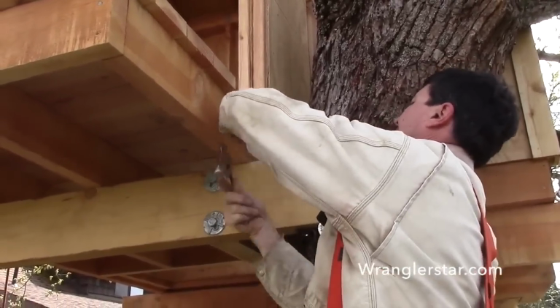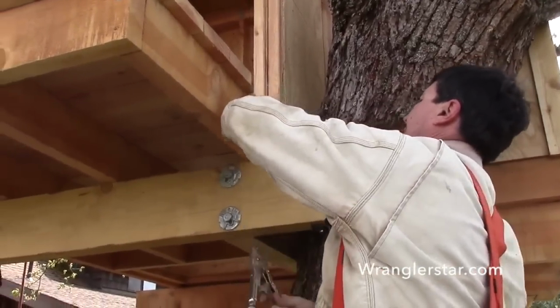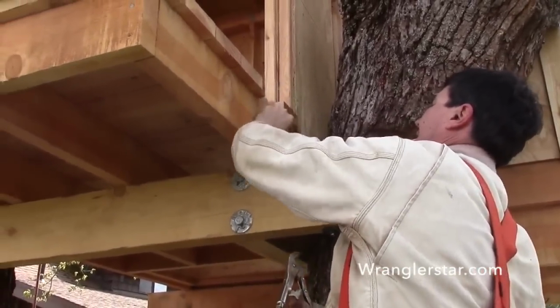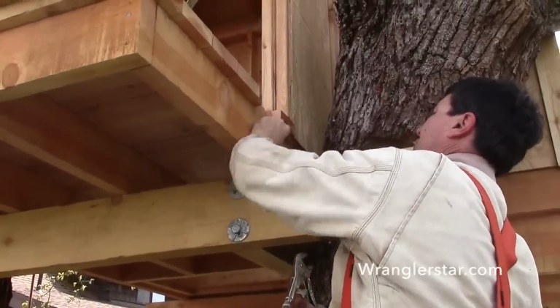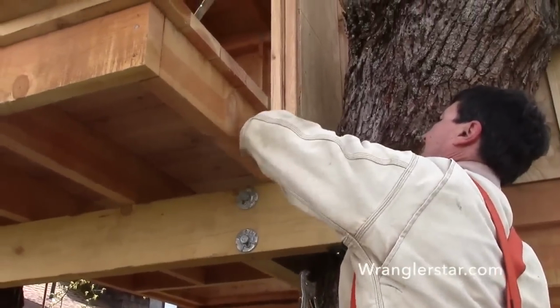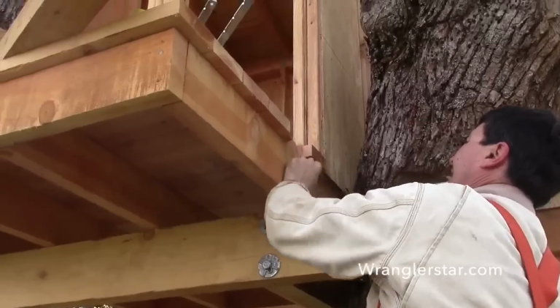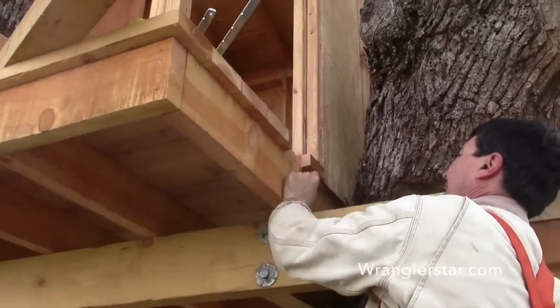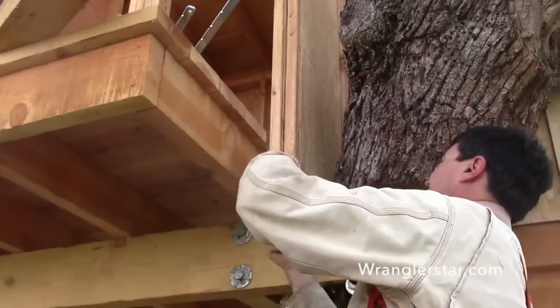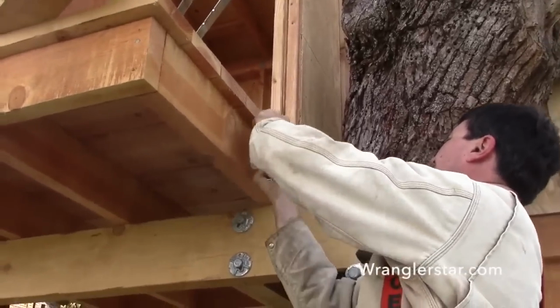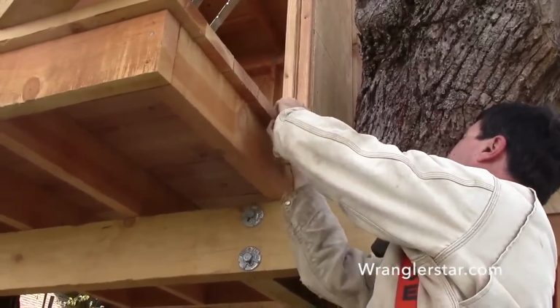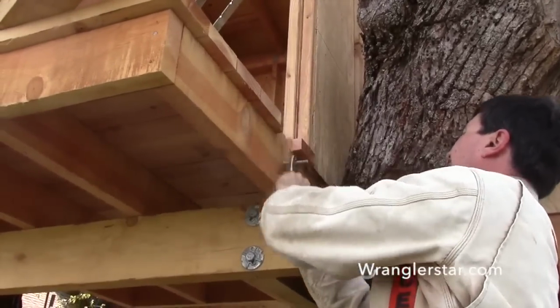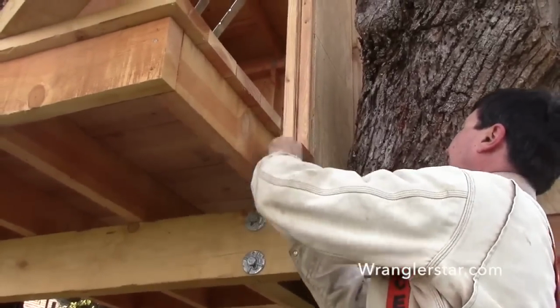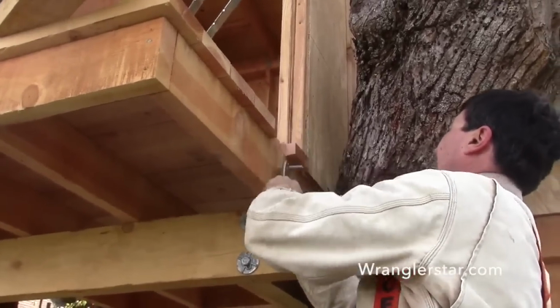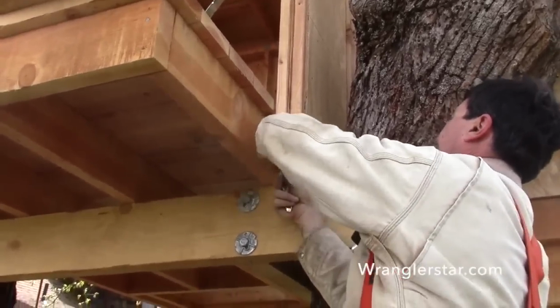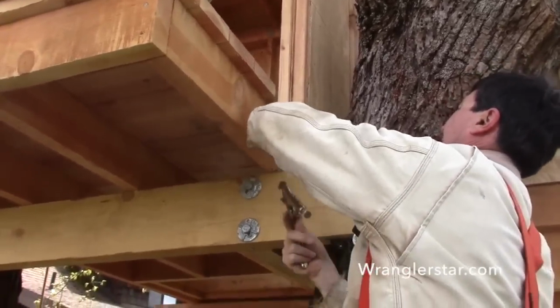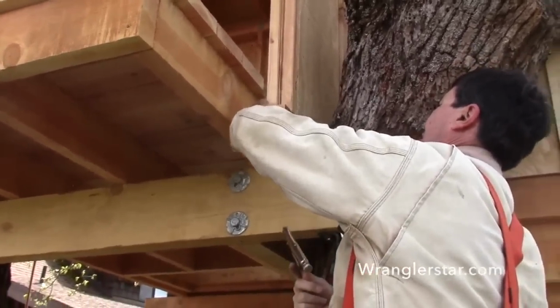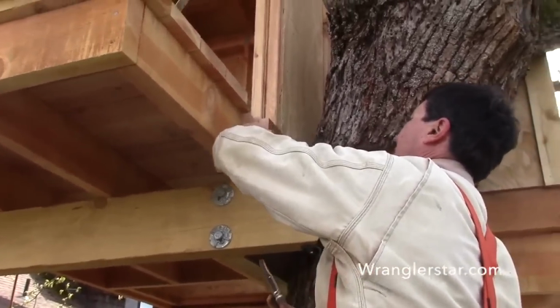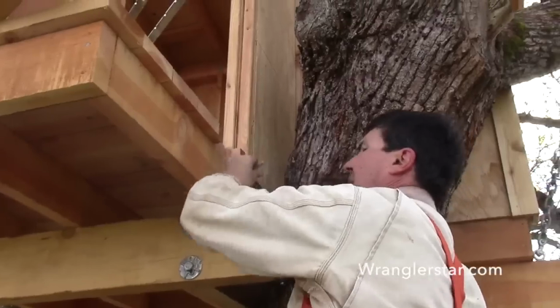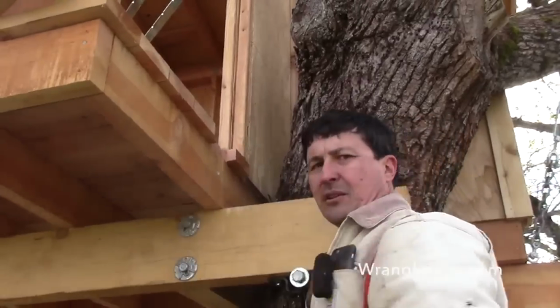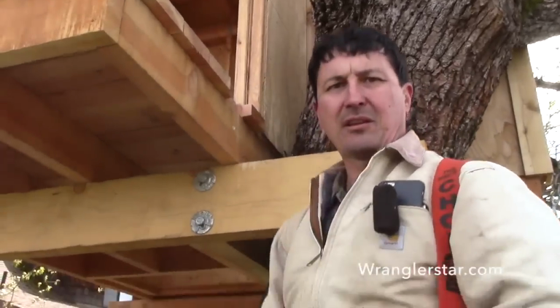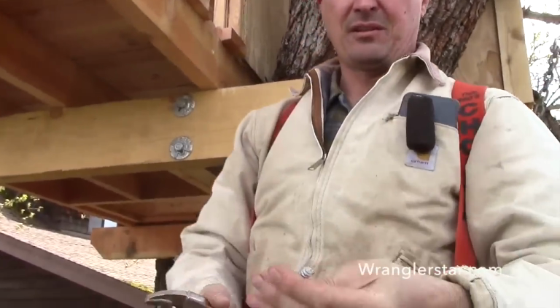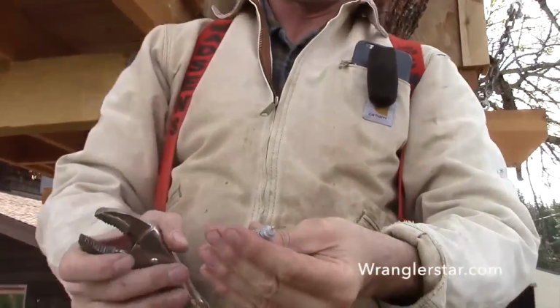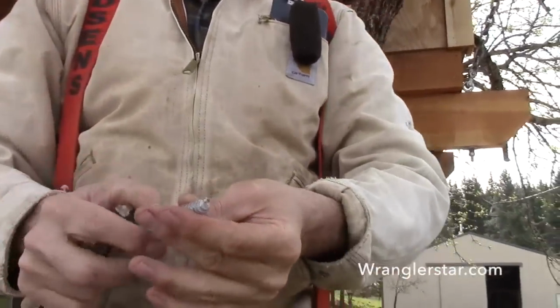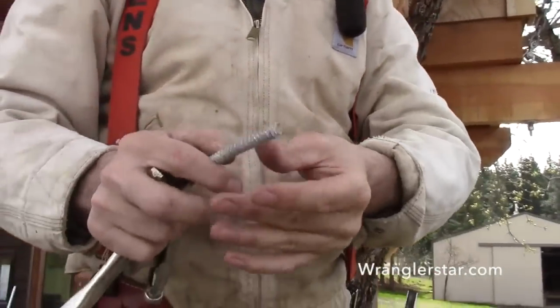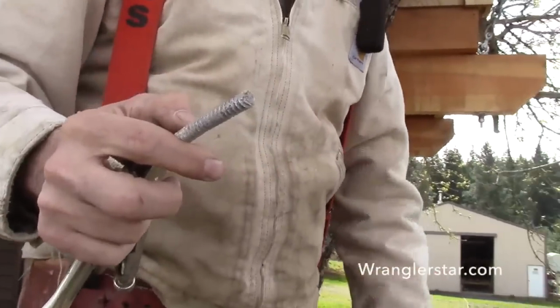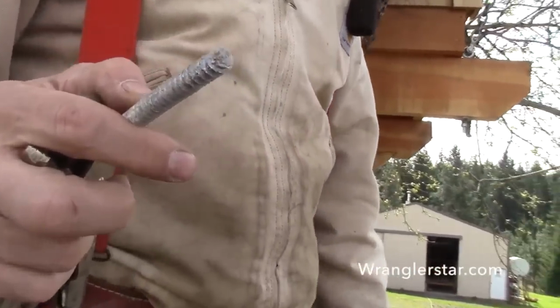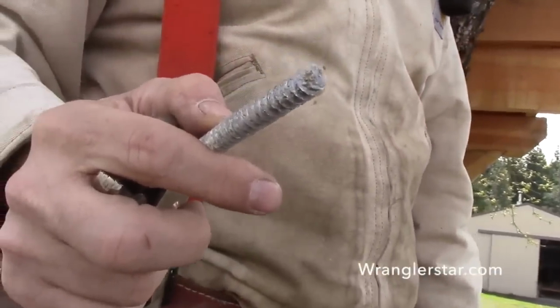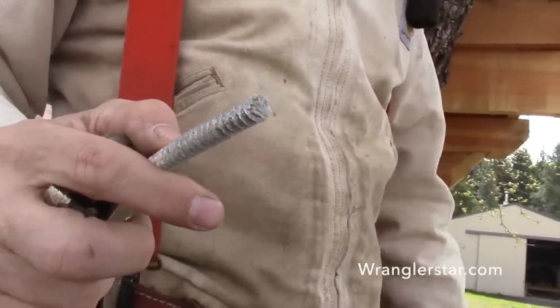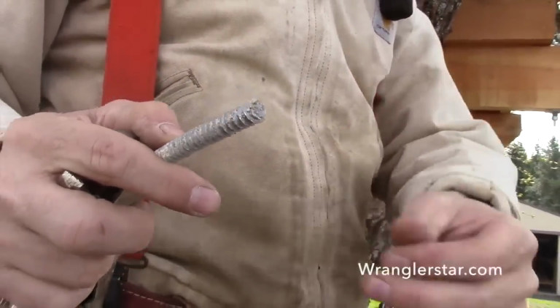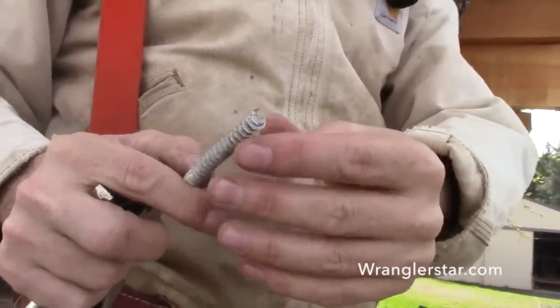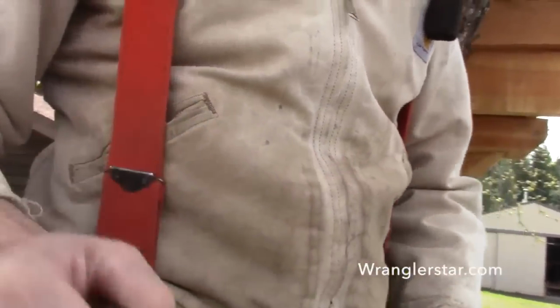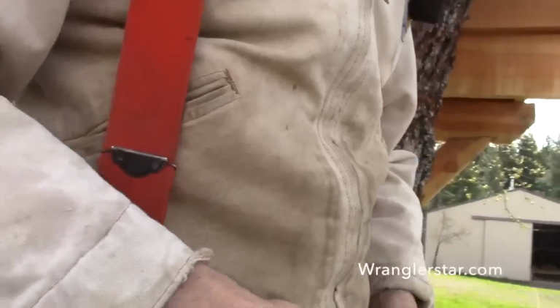That should never happen. It's just garbage right here. You can see that head like that with a hole that's pre-drilled — that should never happen.